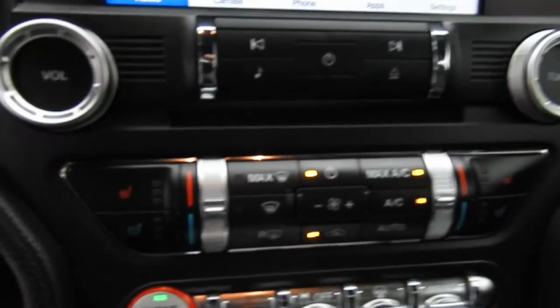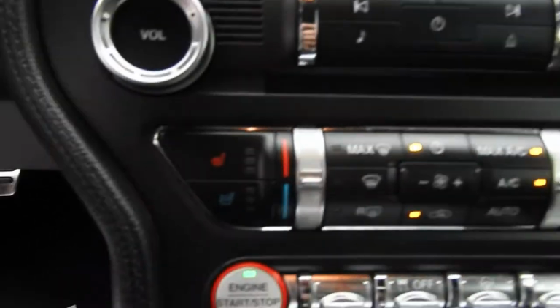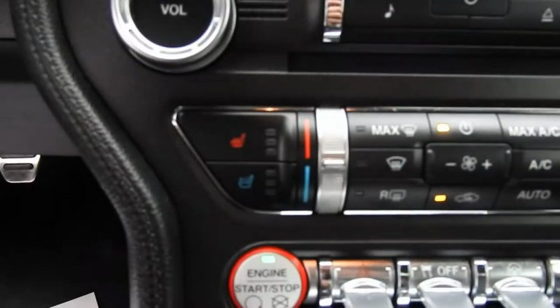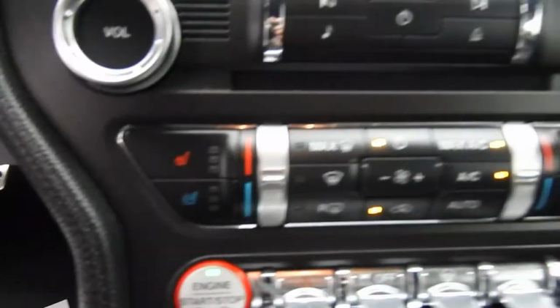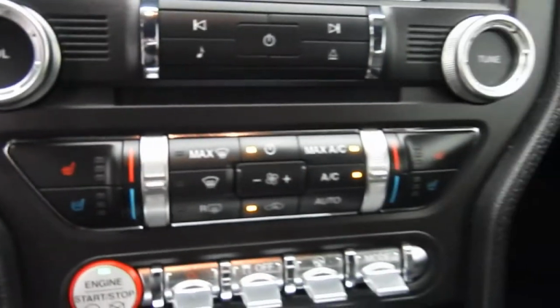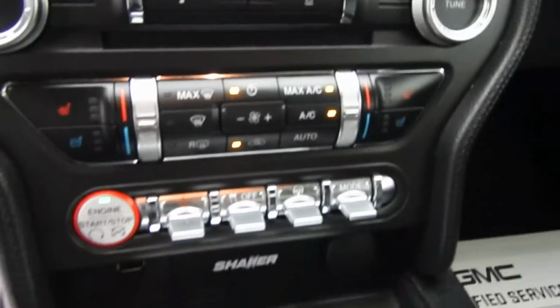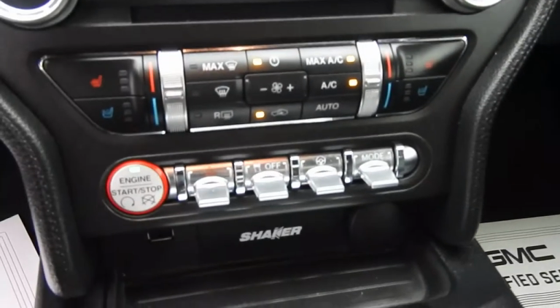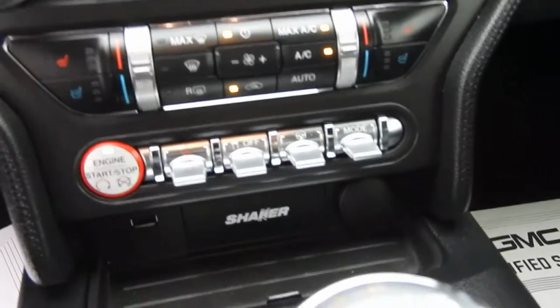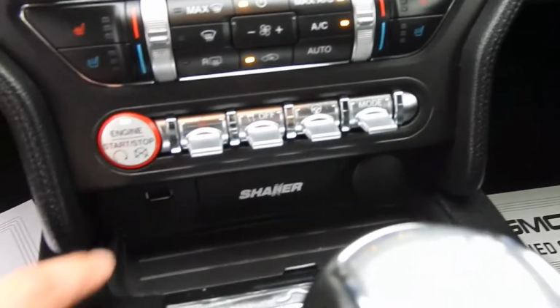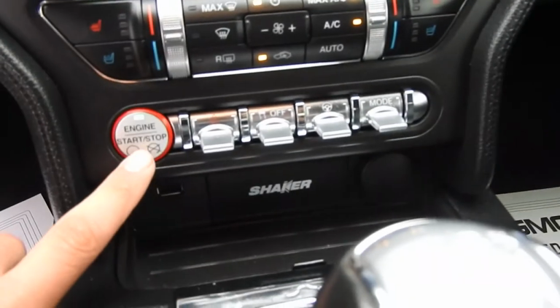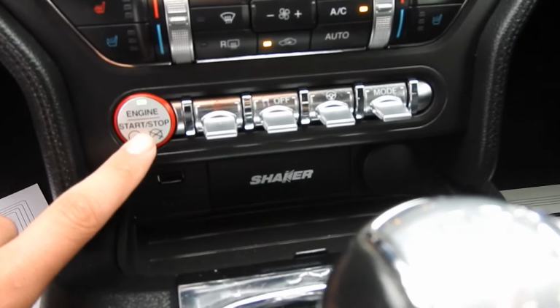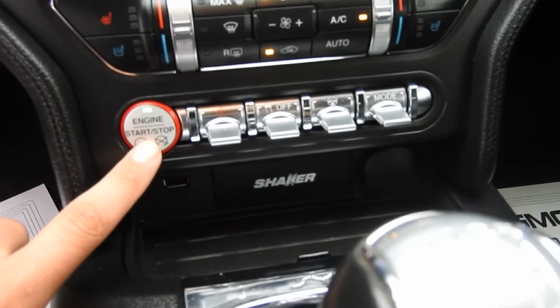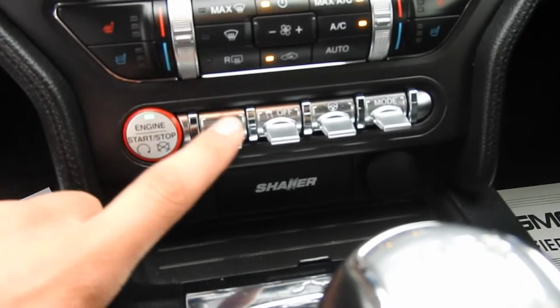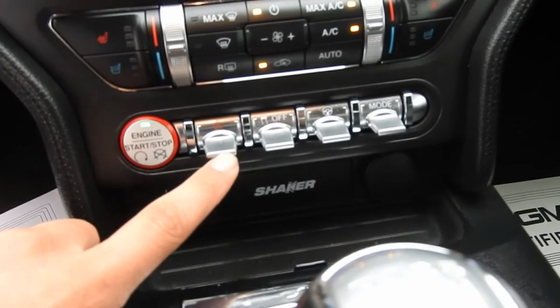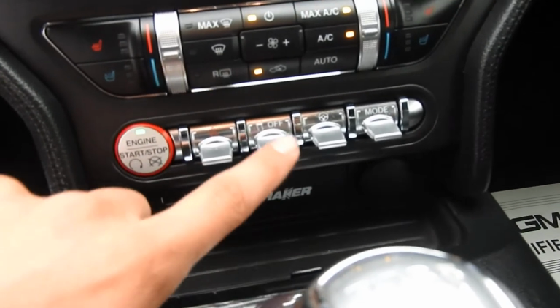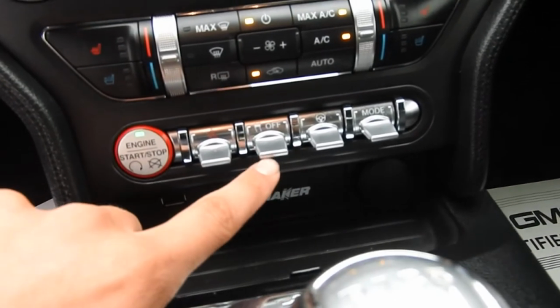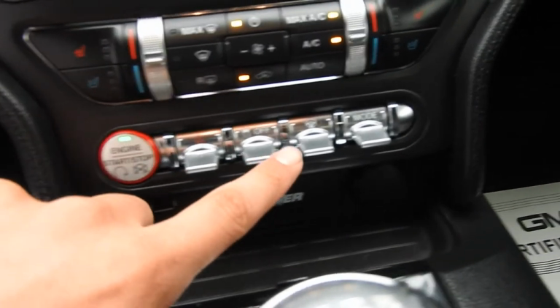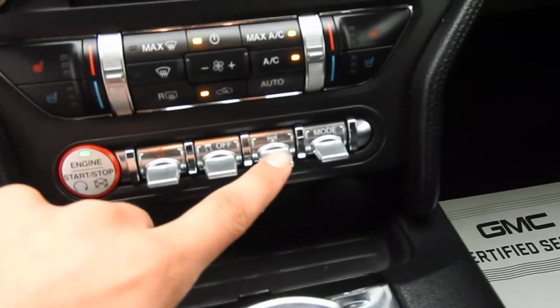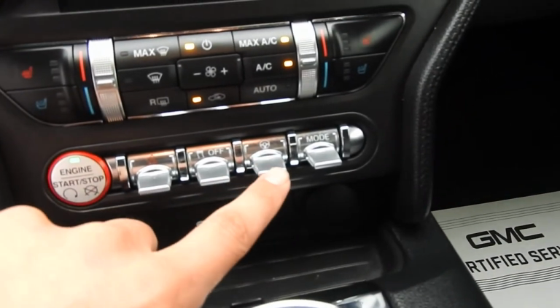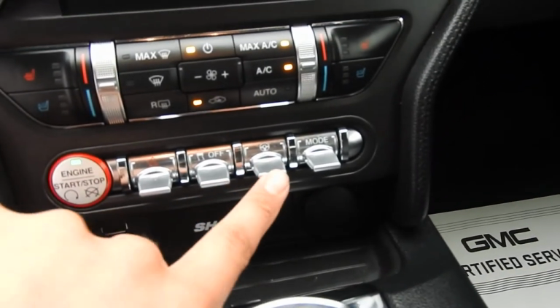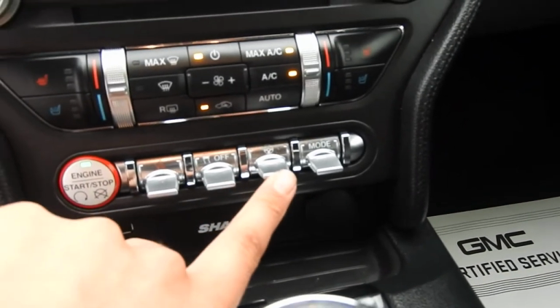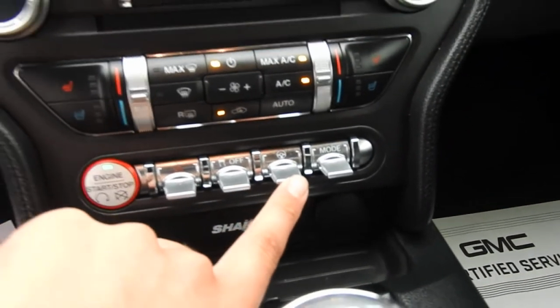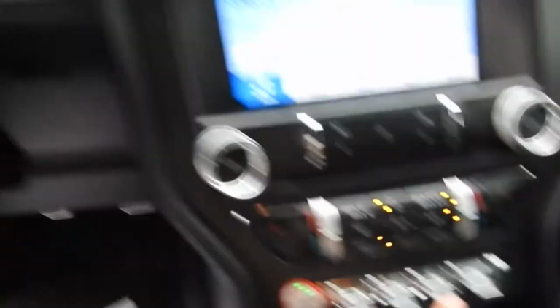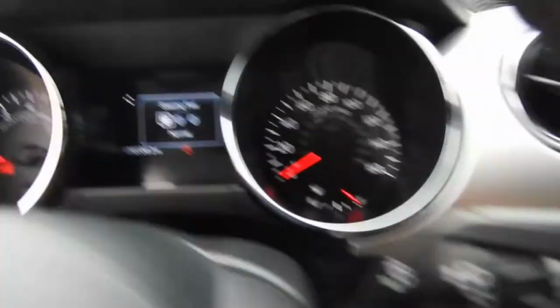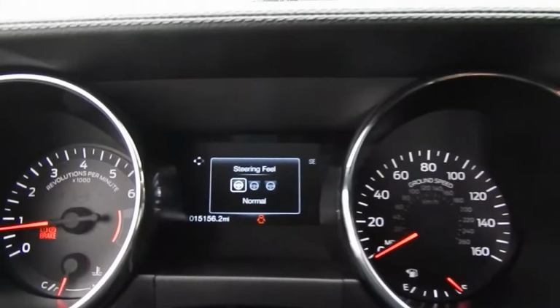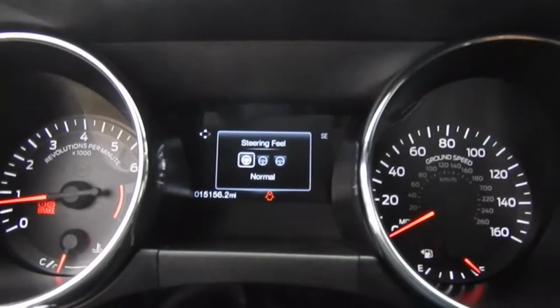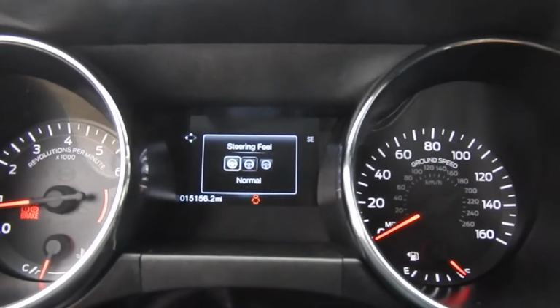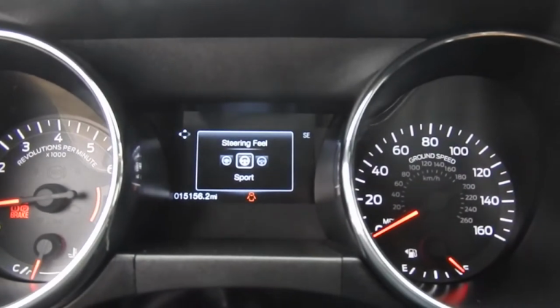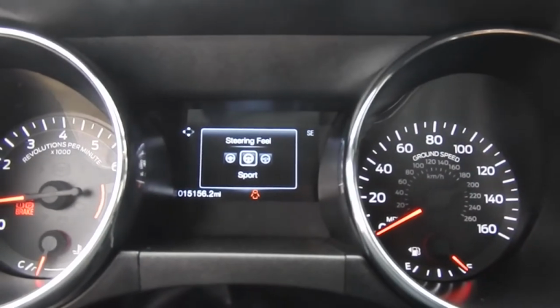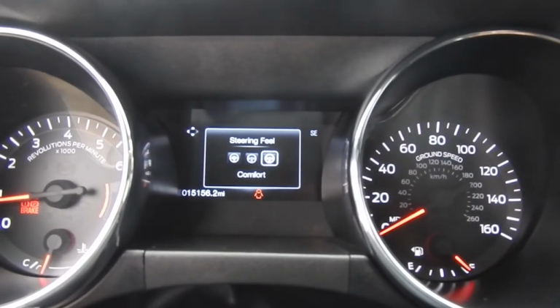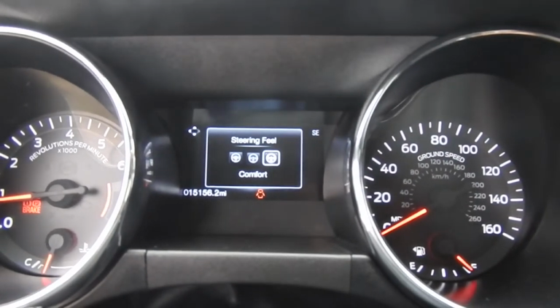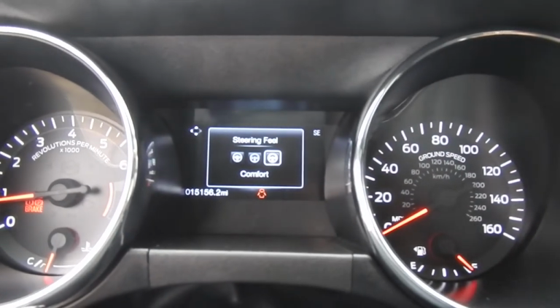You do have heated and air-conditioned front seats in this vehicle. You've got your stop-start, hazards, traction control, and your steering setting, so you can go normal, sport, or comfort.